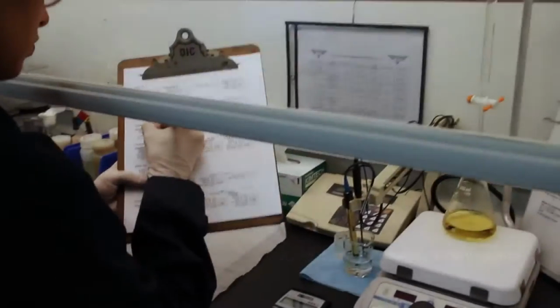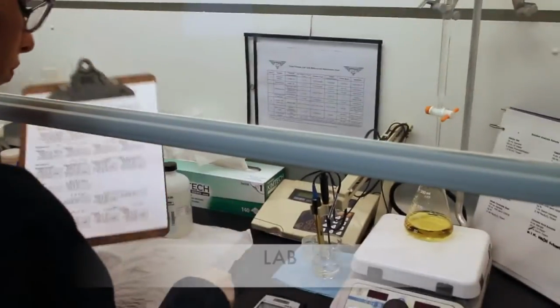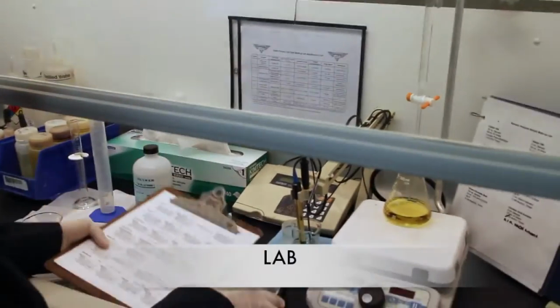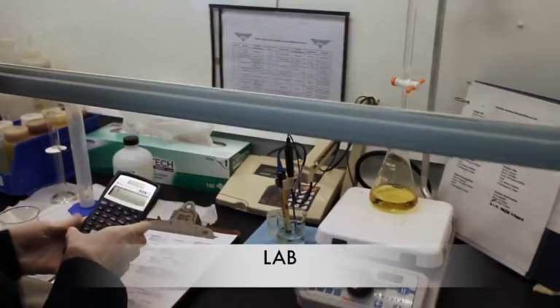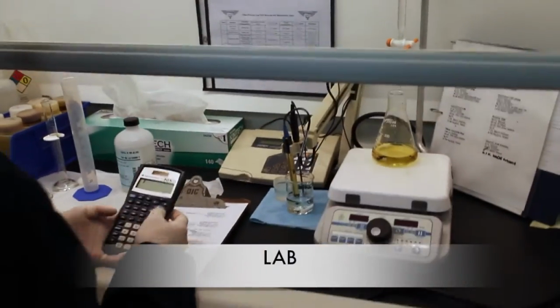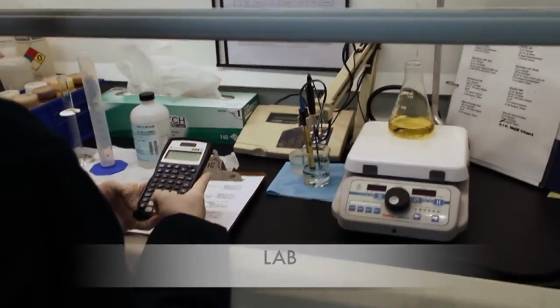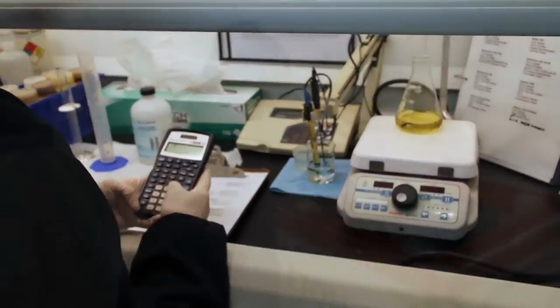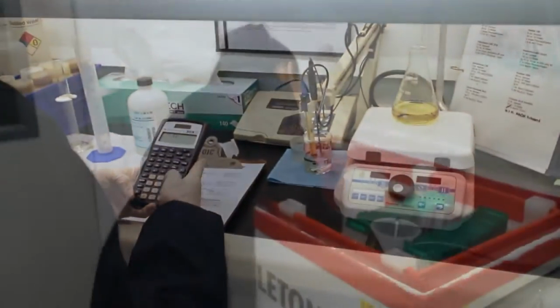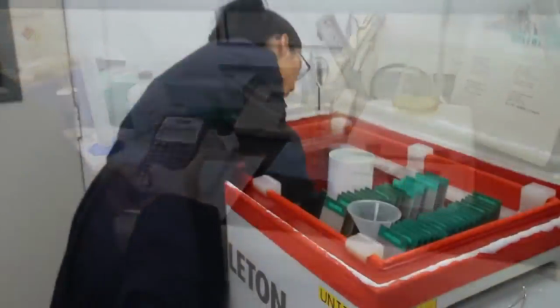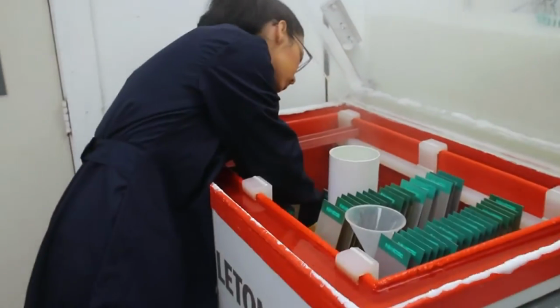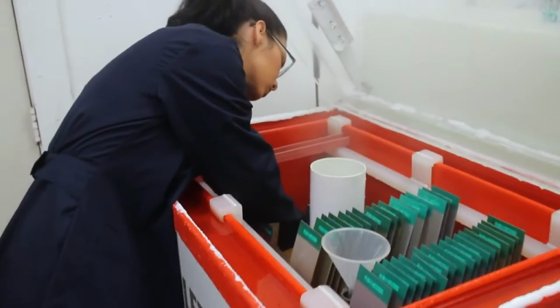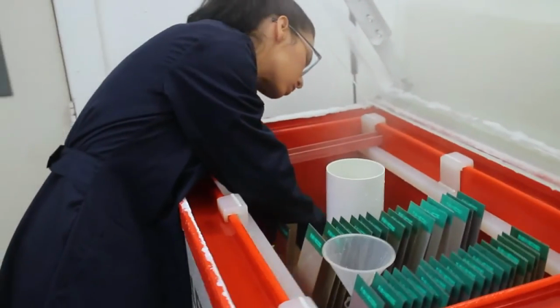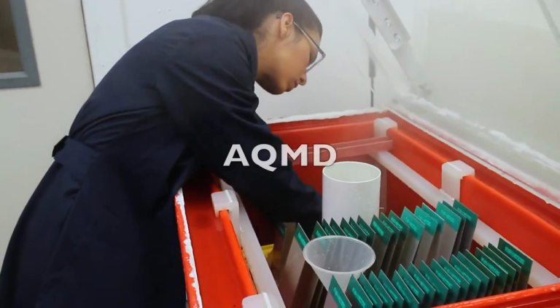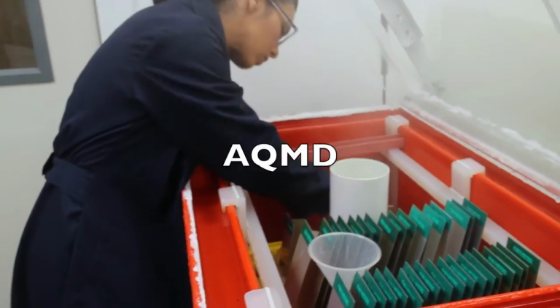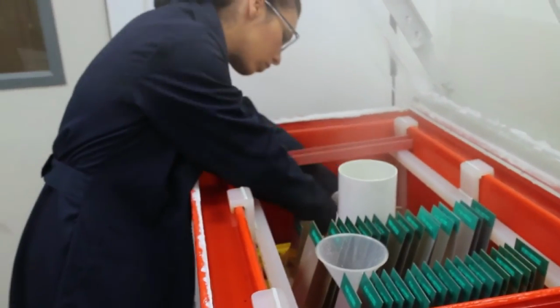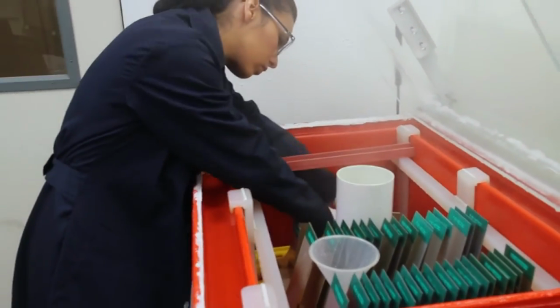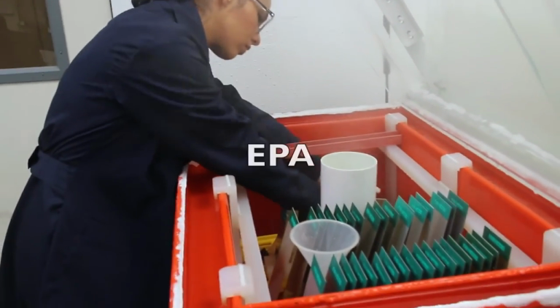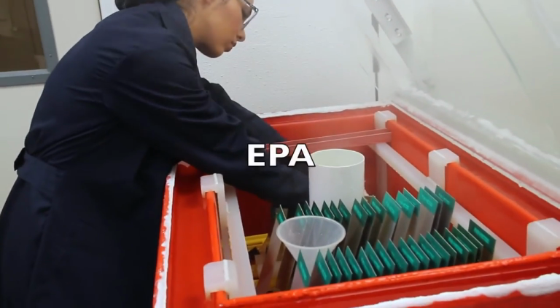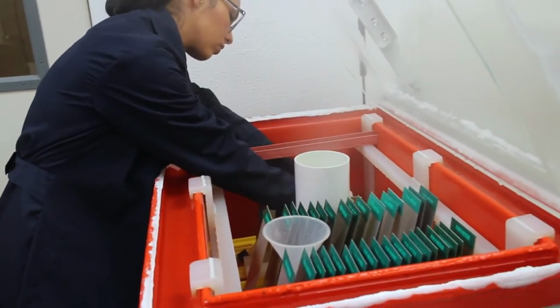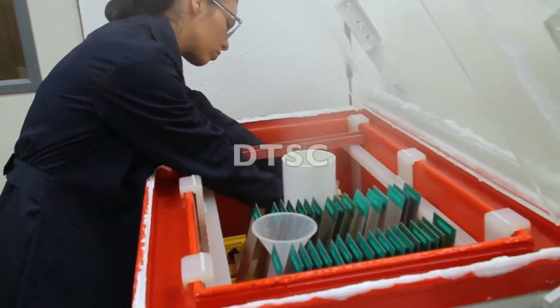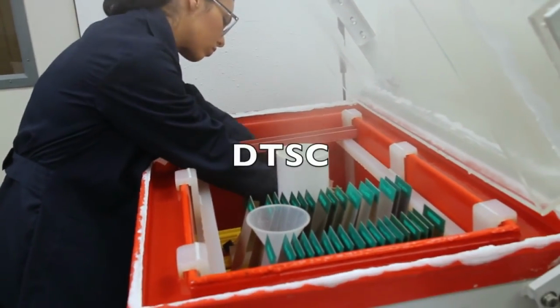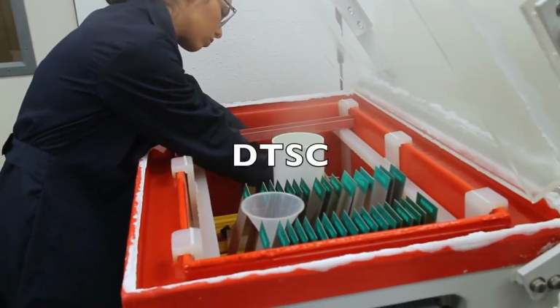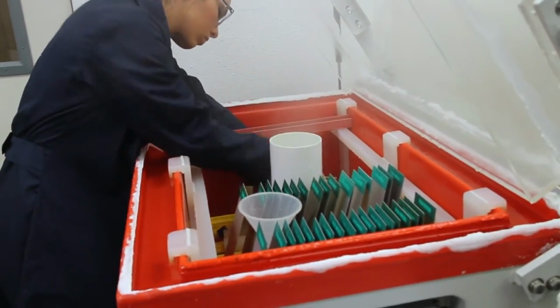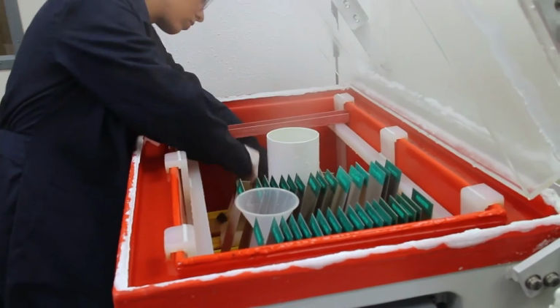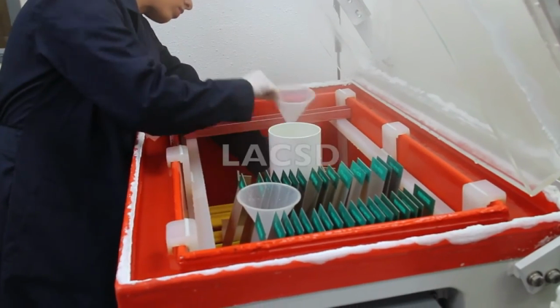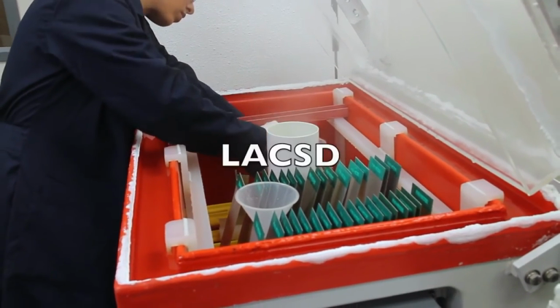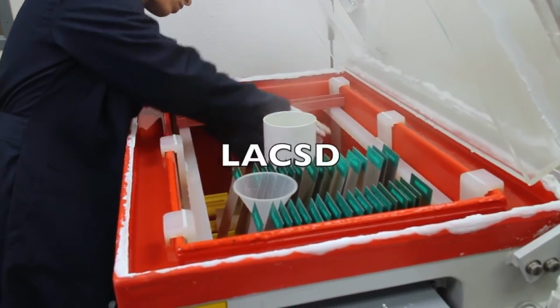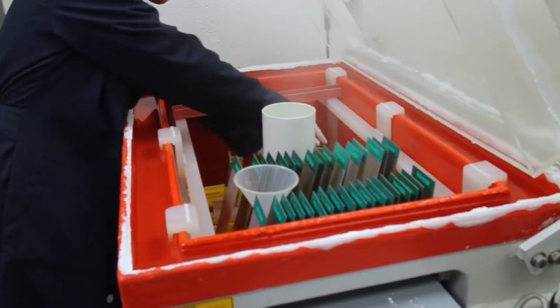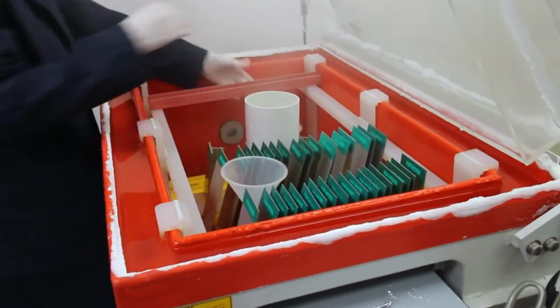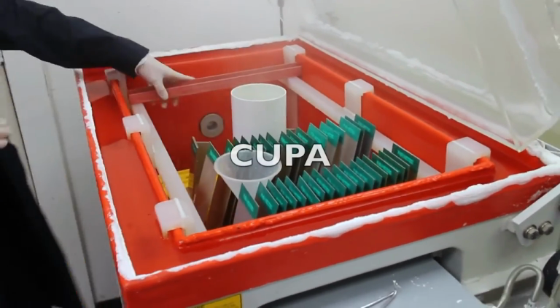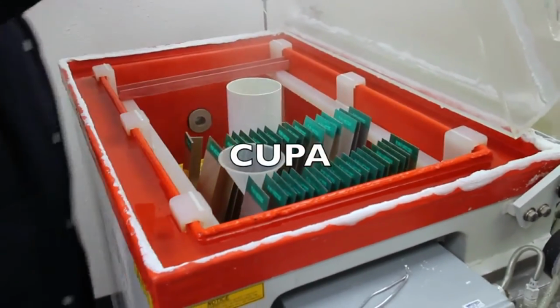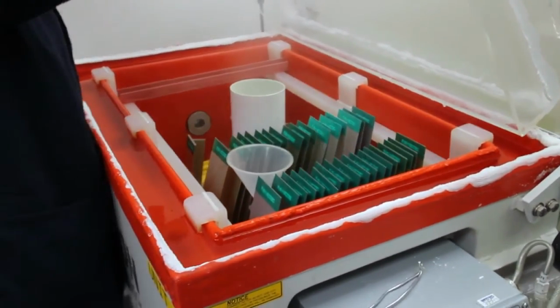Here at Hydroform USA, we meet the compliance standards for AQMD, EPA, DTSC, LACSD and CUPA.